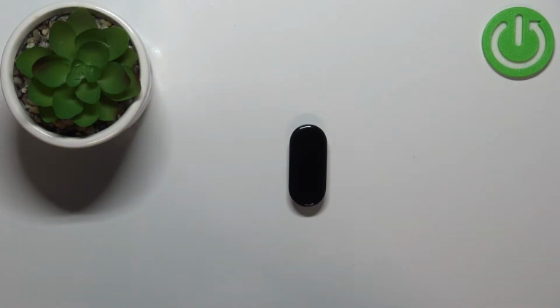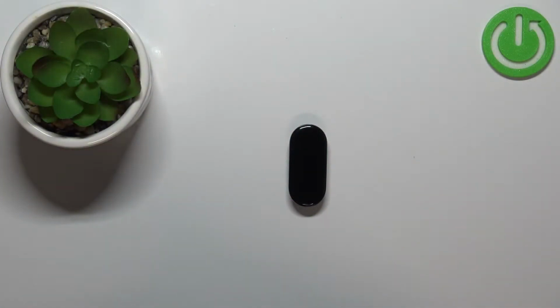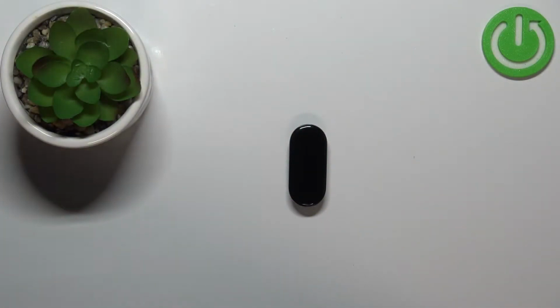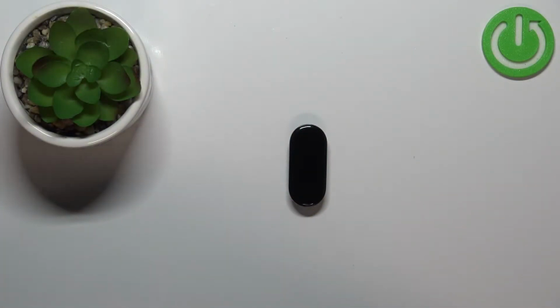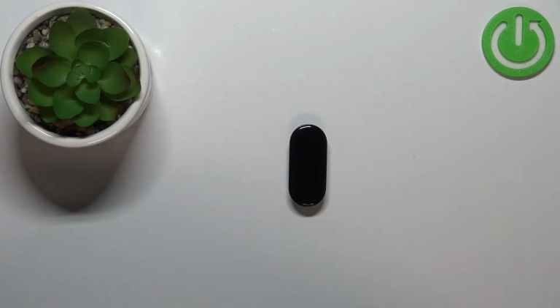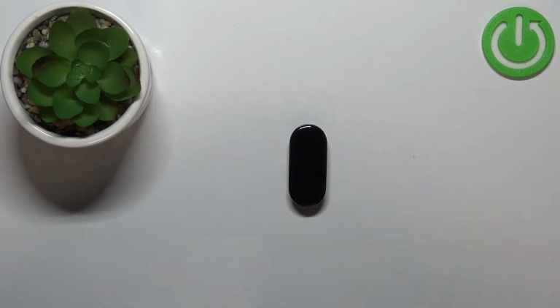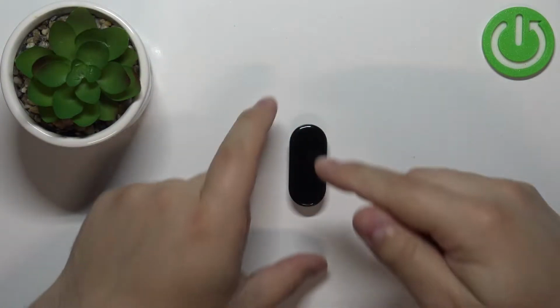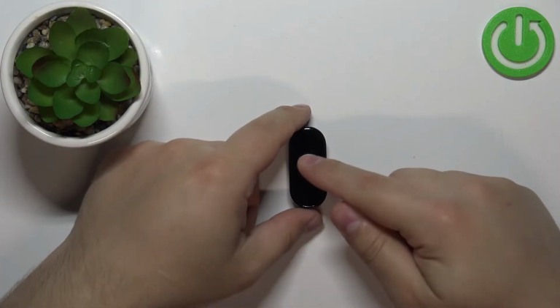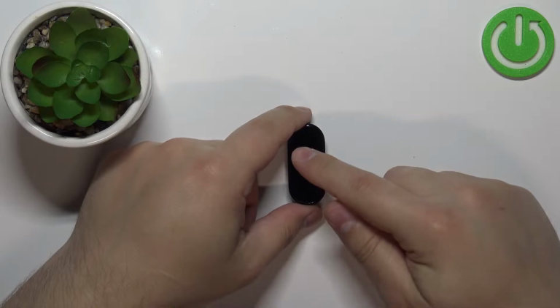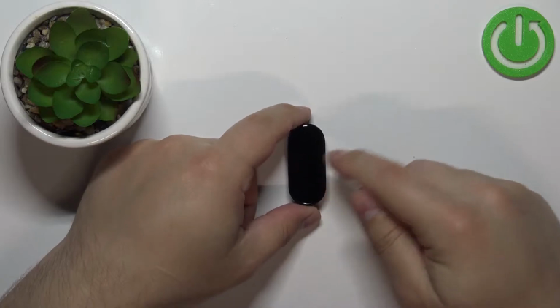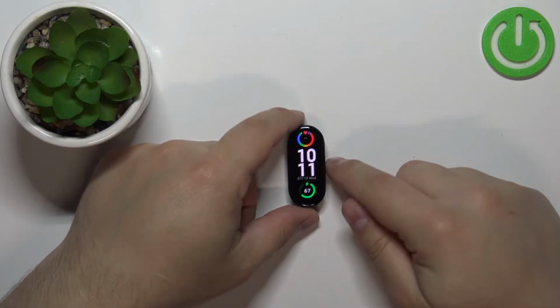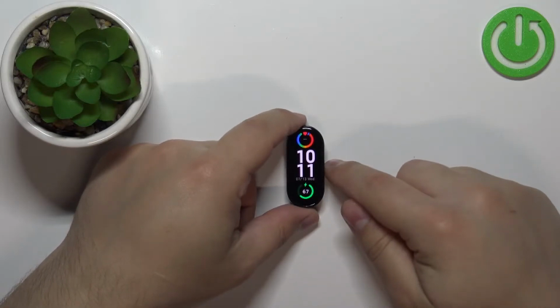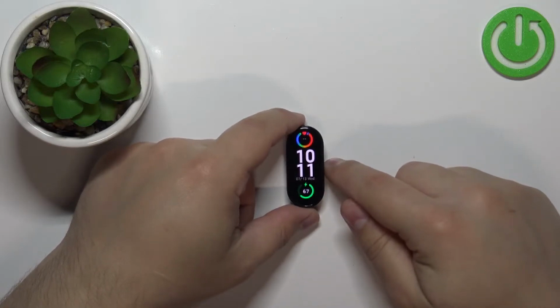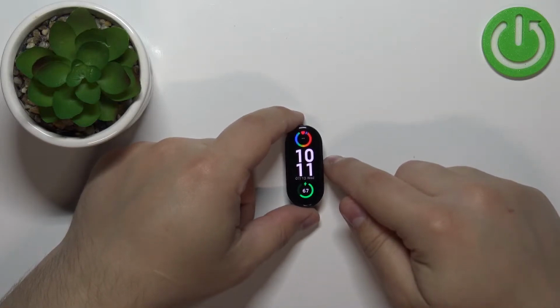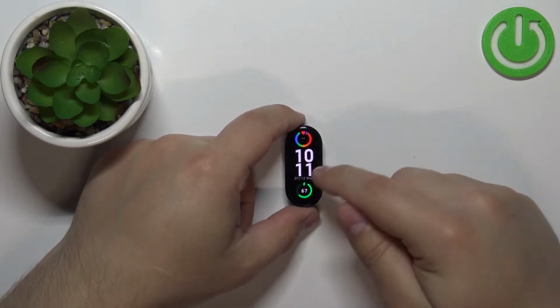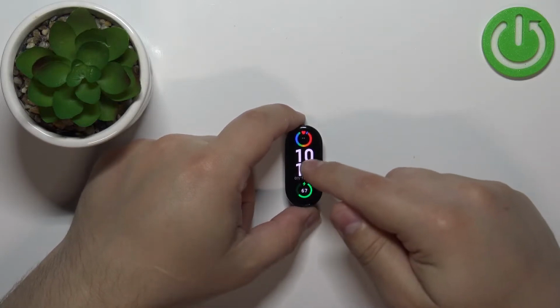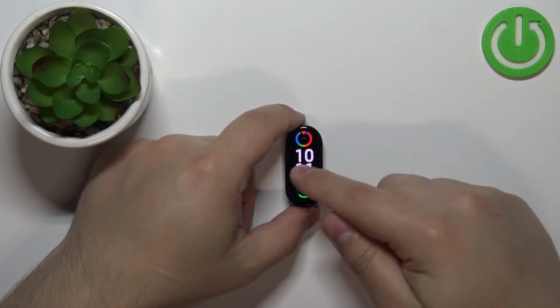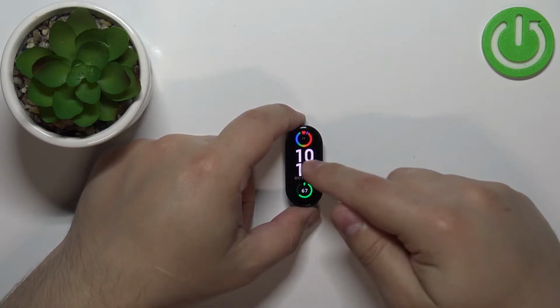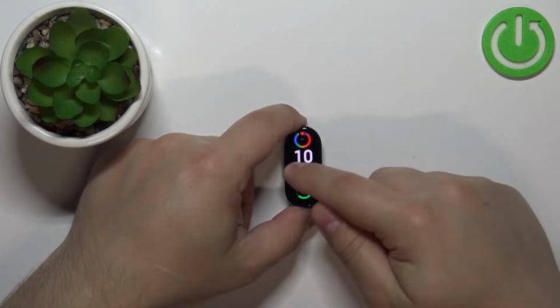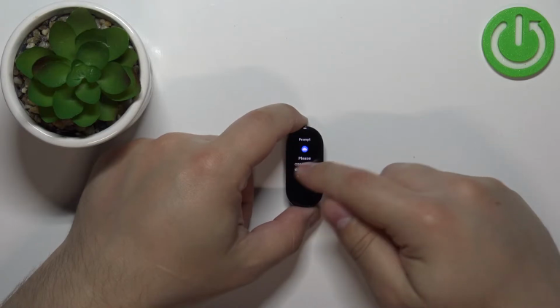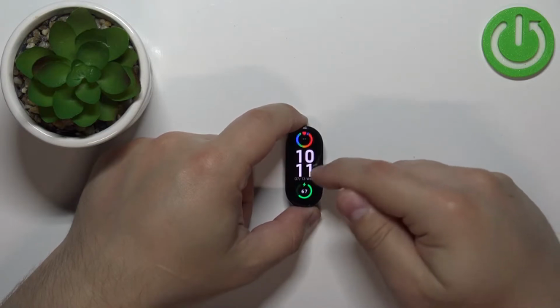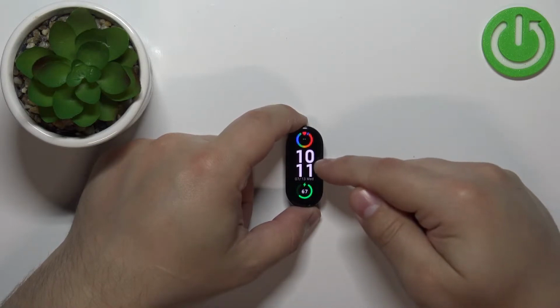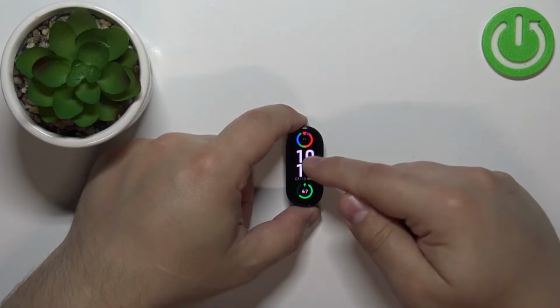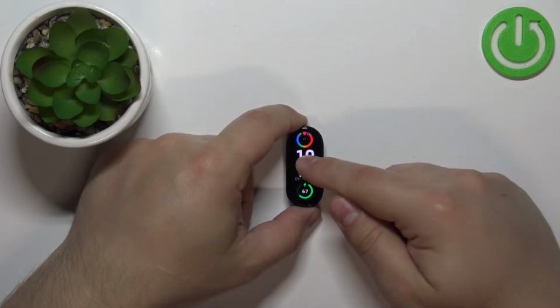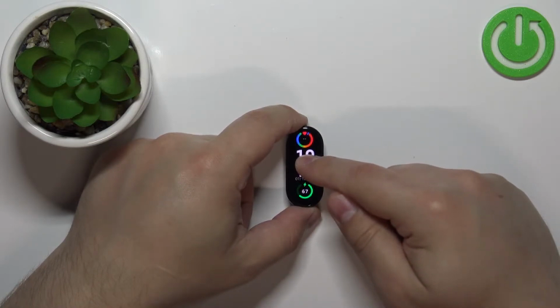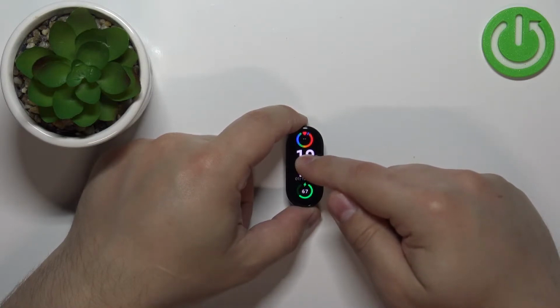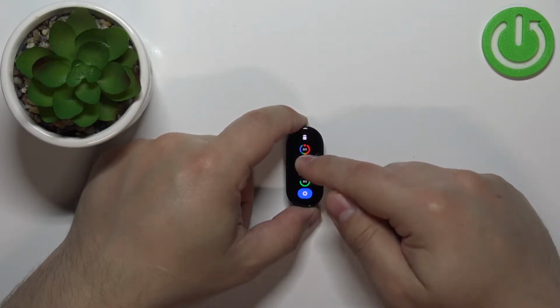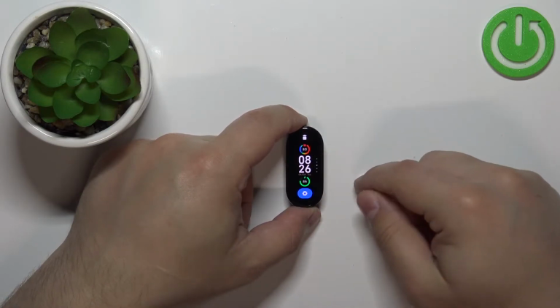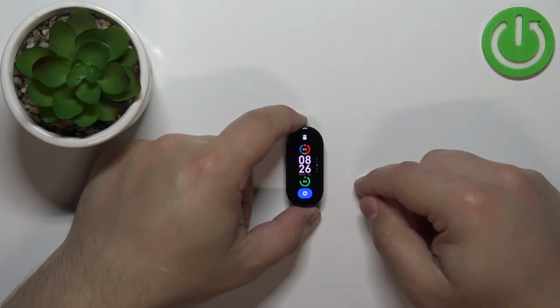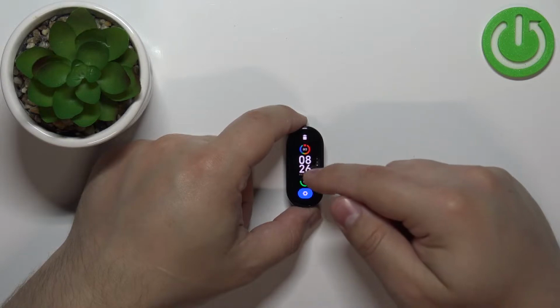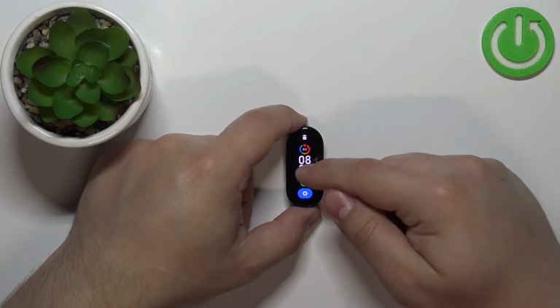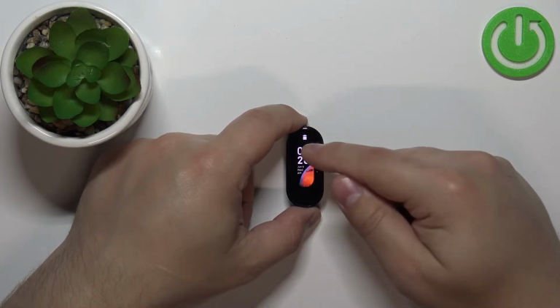First we need to wake up the screen on our smart band and to do it simply double tap on the screen. After you wake up the screen, make sure you're on the home screen with the current watch face, and then press and hold on the screen to open the watch face menu like this.